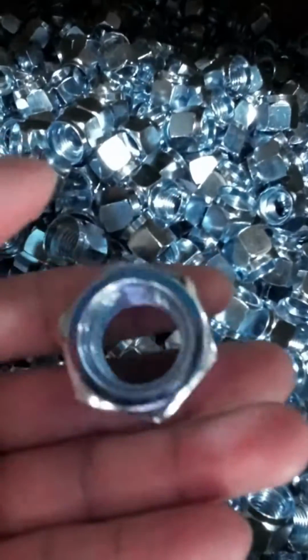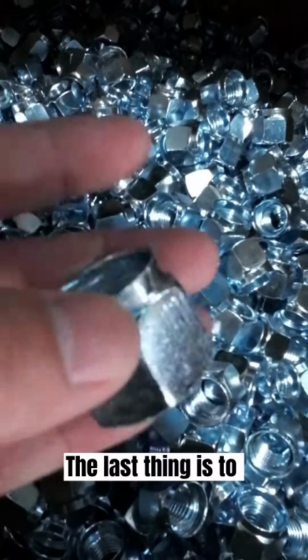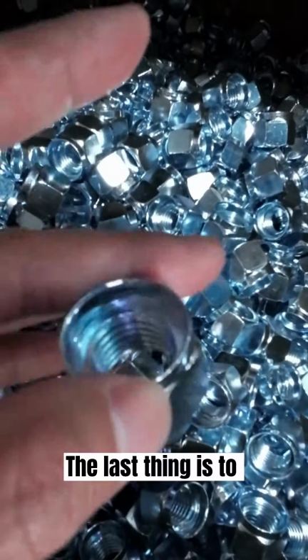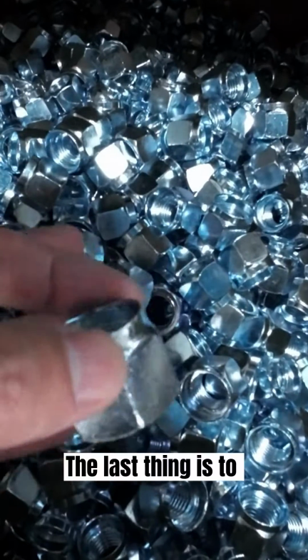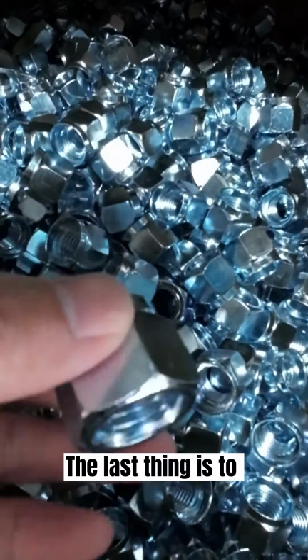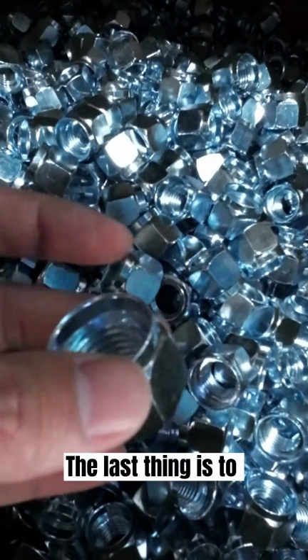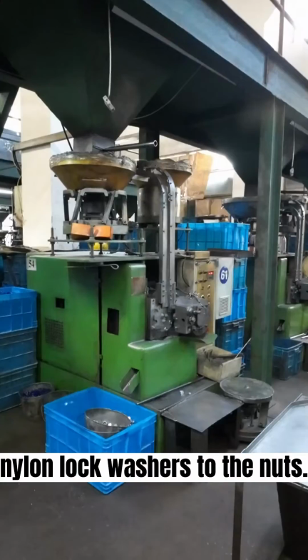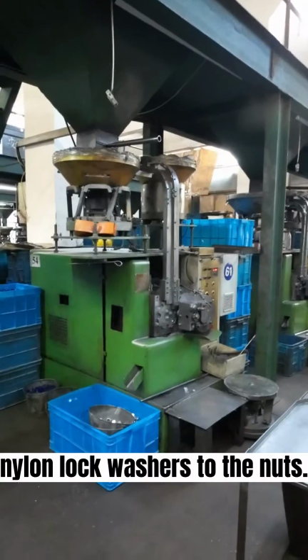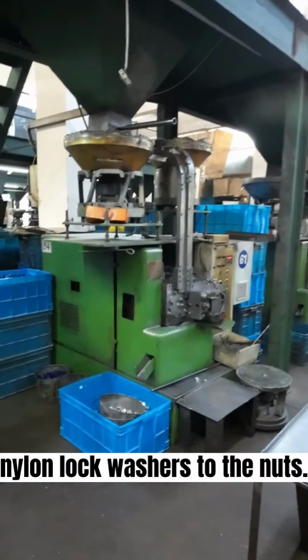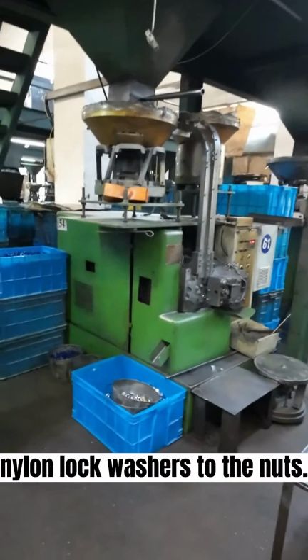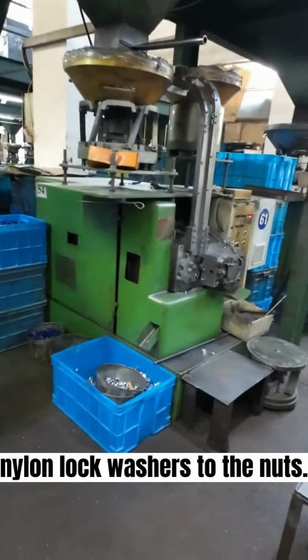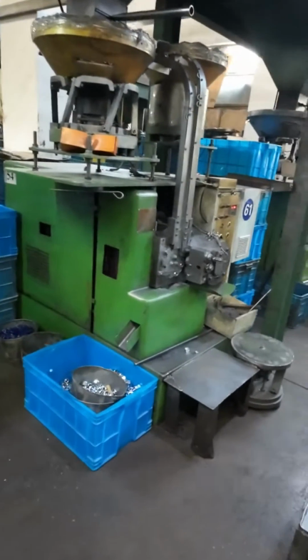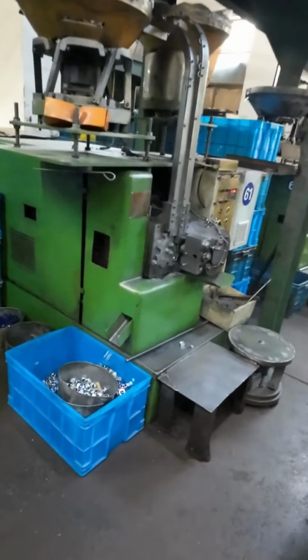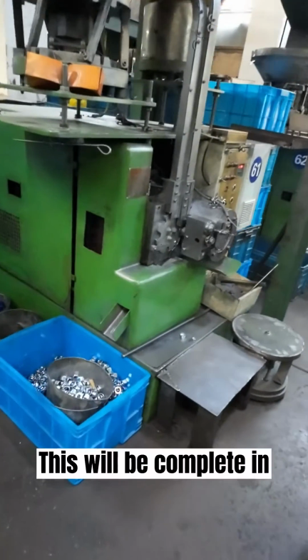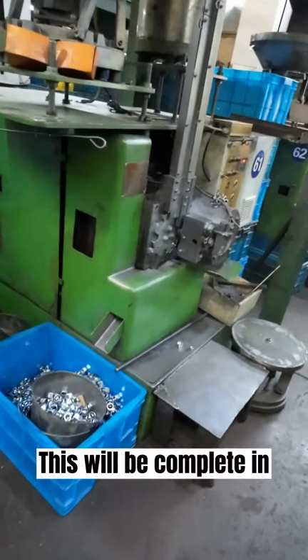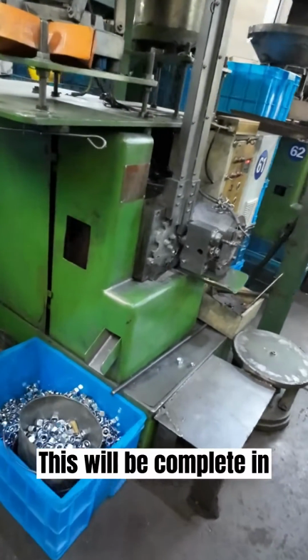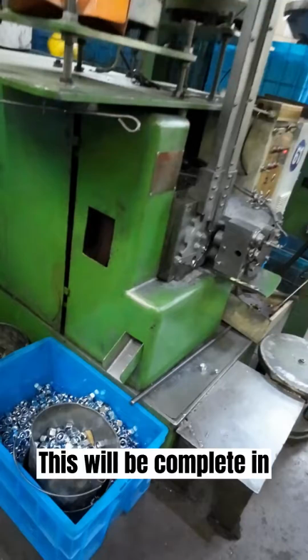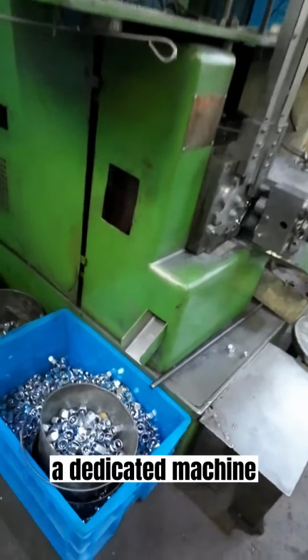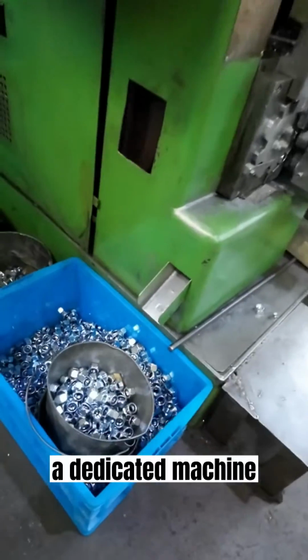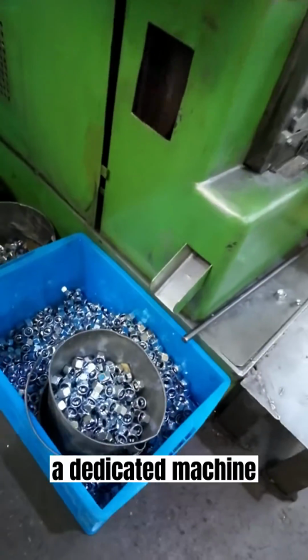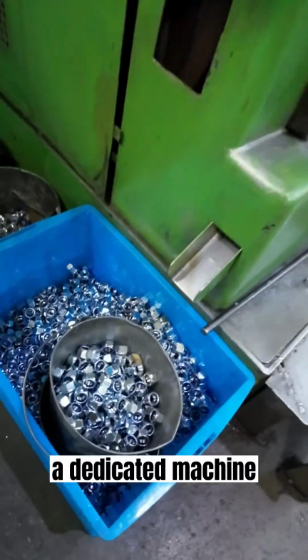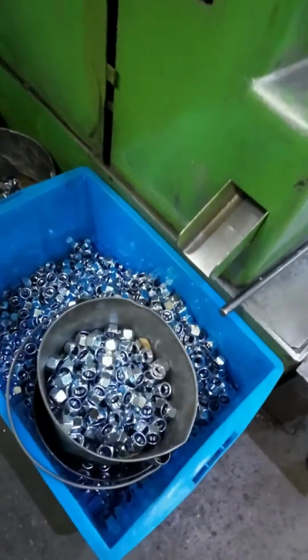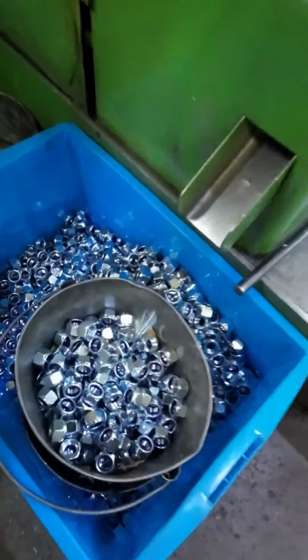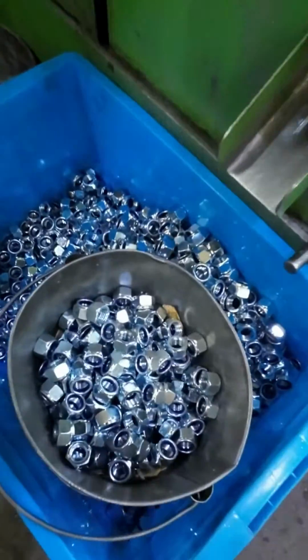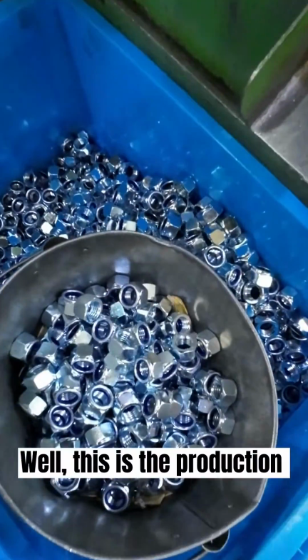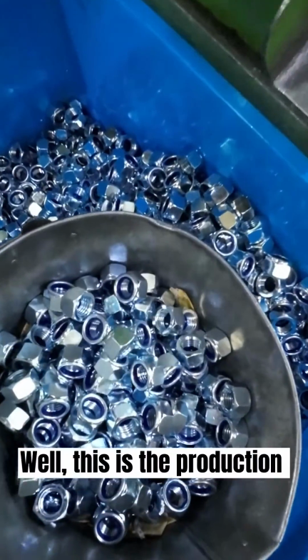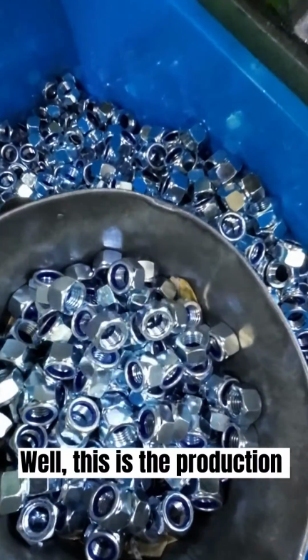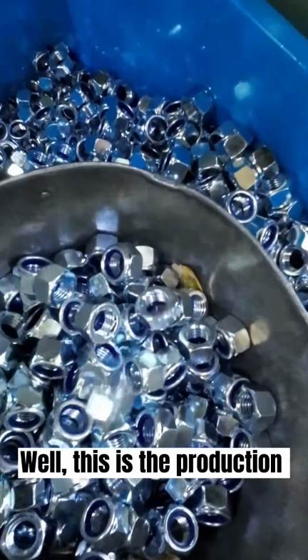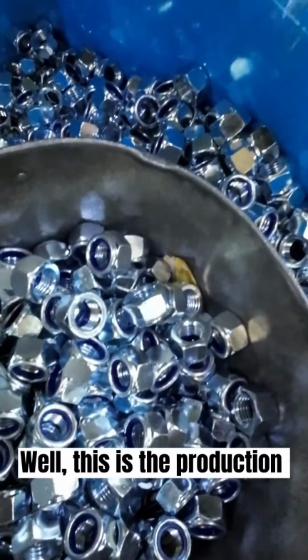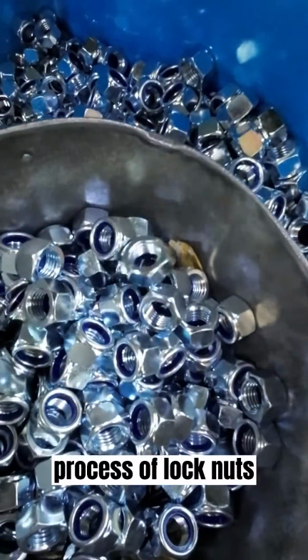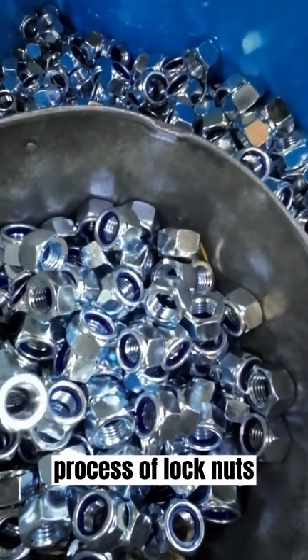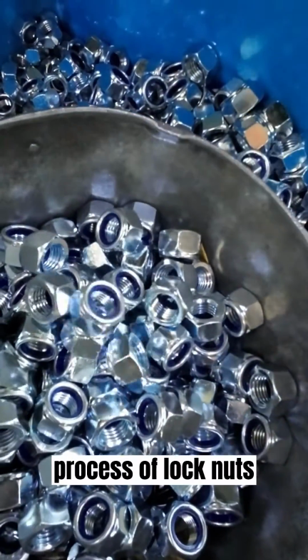The last thing is to add nylon lock washers to the nuts. This will be completed in a dedicated machine. Well, this is the production process of lock nuts.